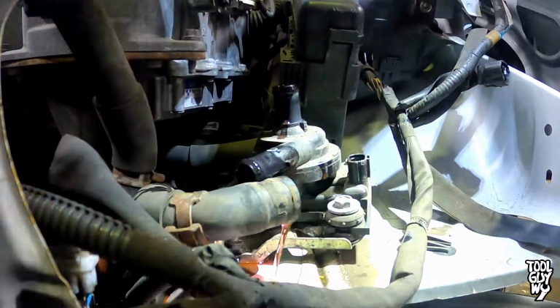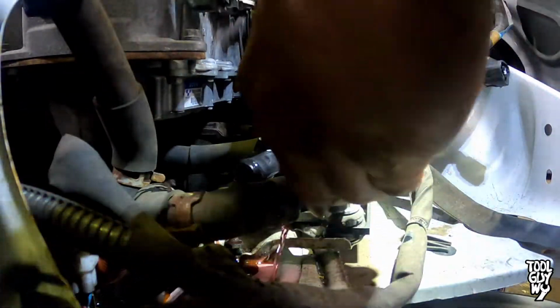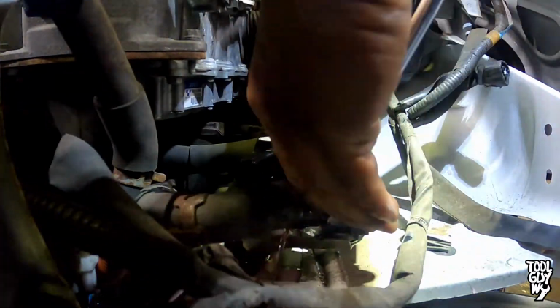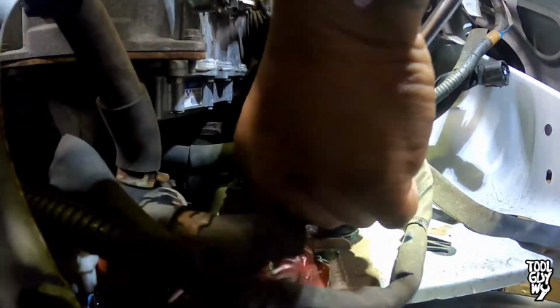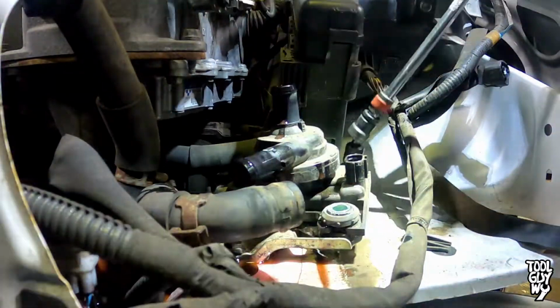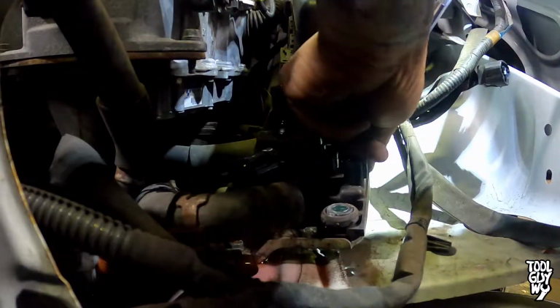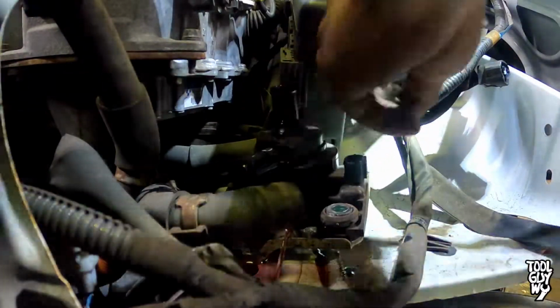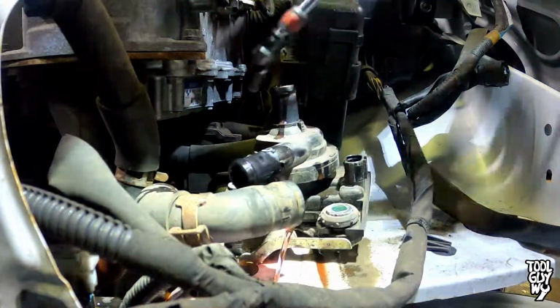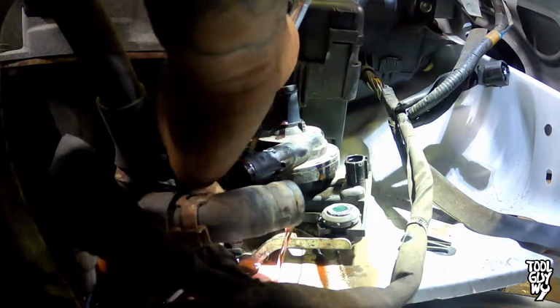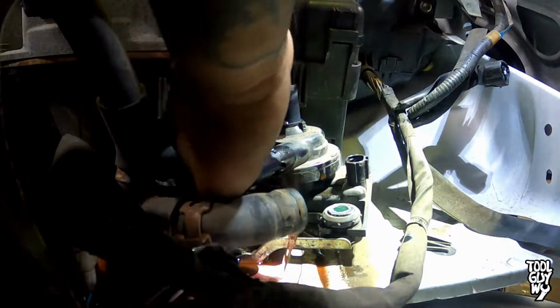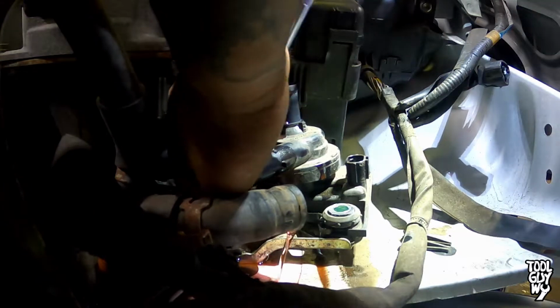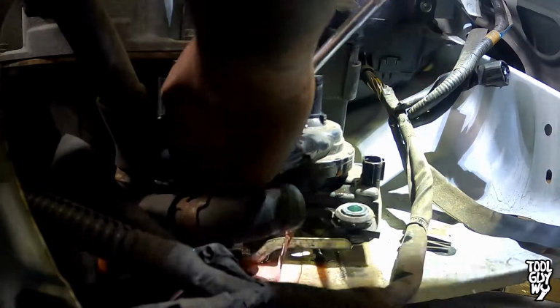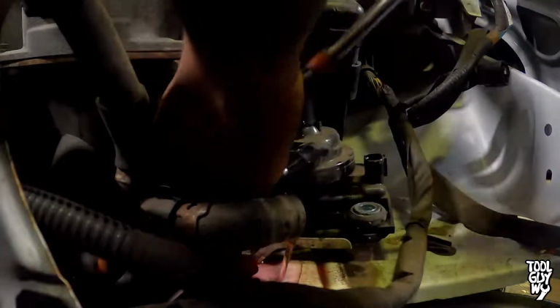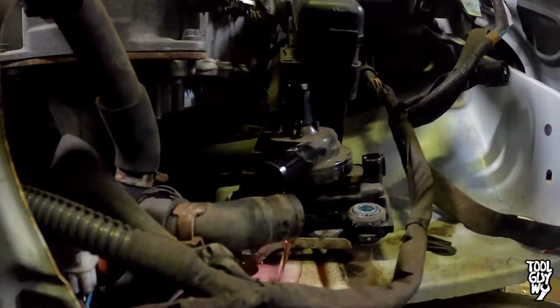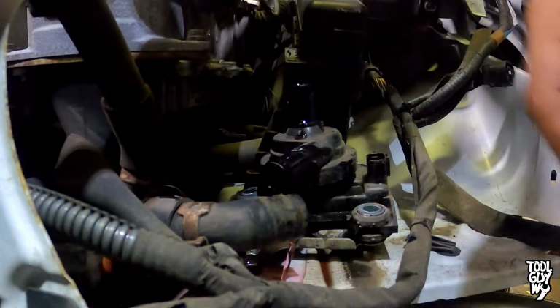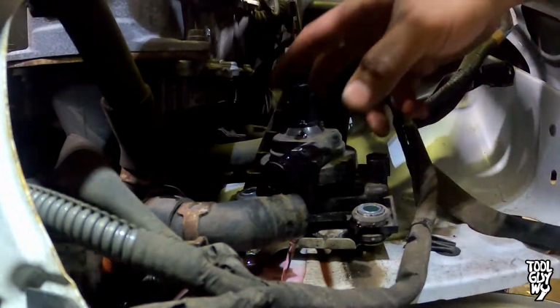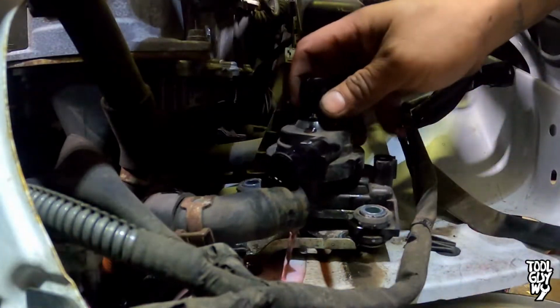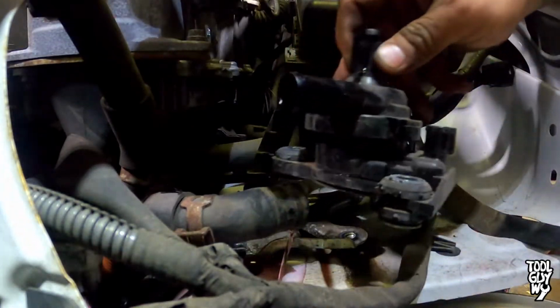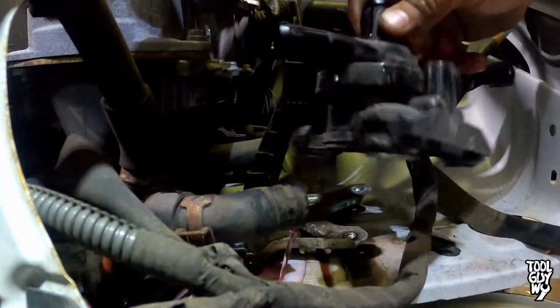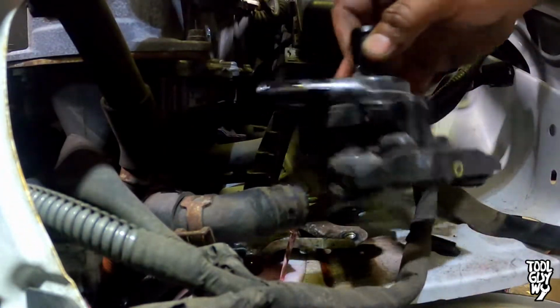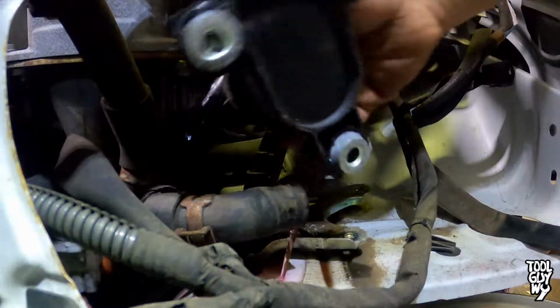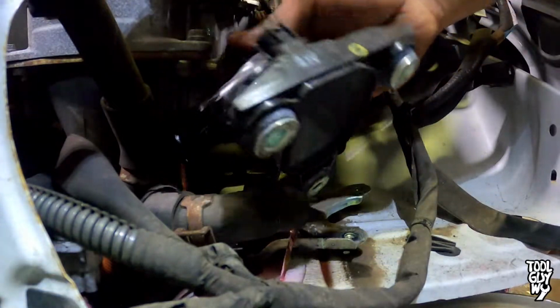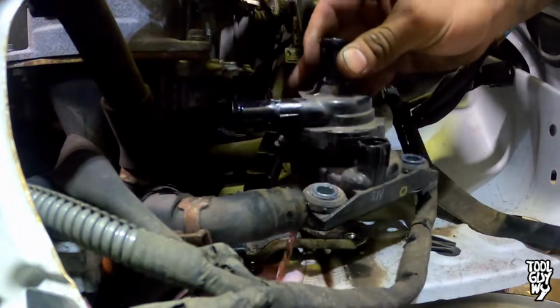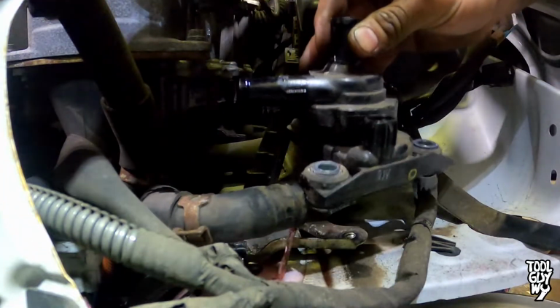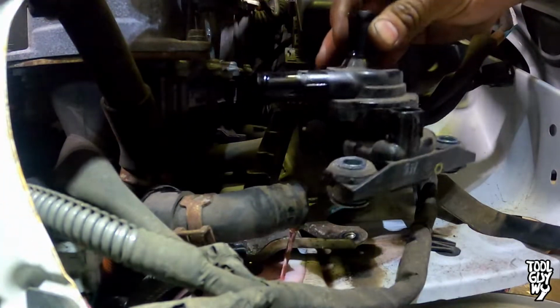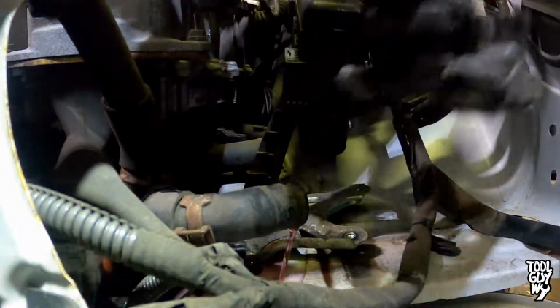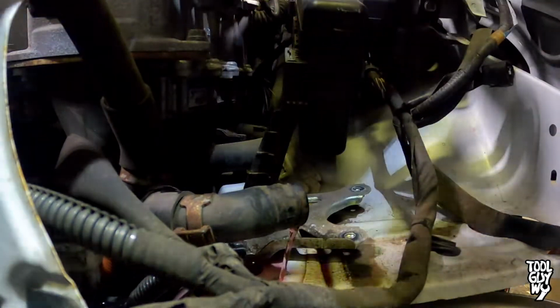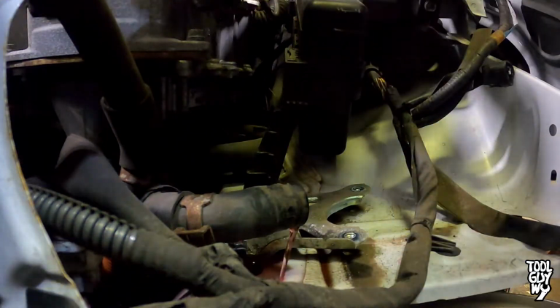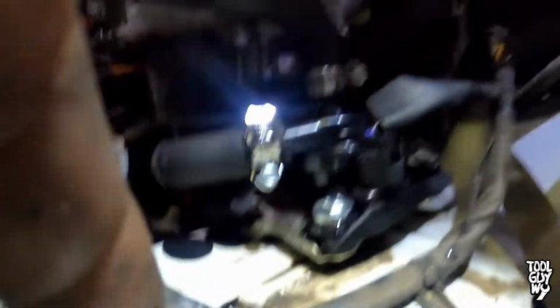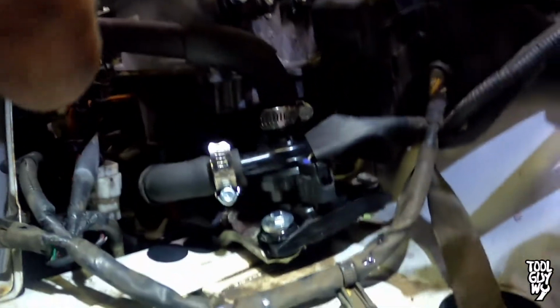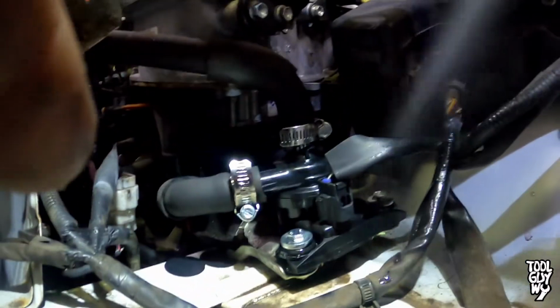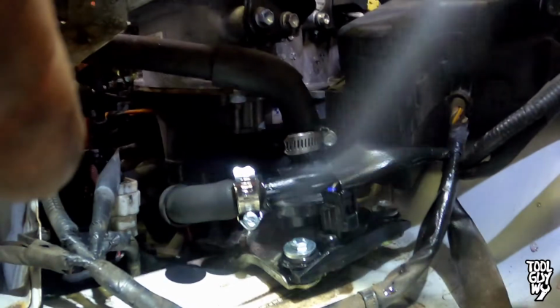Next, using a 10mm socket, remove three 10mm bolts holding down the inverter pump to the bracket. Once those three bolts are removed, grab the inverter pump and shake it to drain out any leftover coolant. Remove and drop the new one in. To reinstall, install in reverse order.